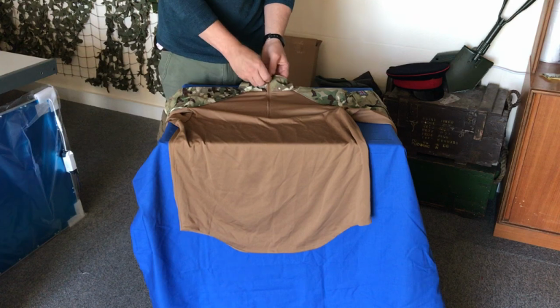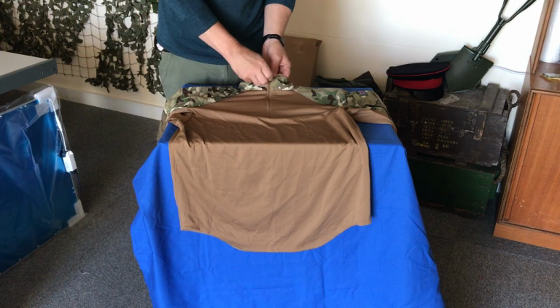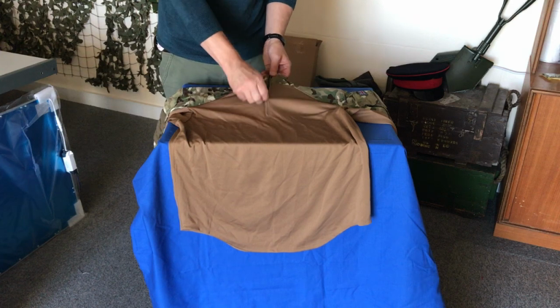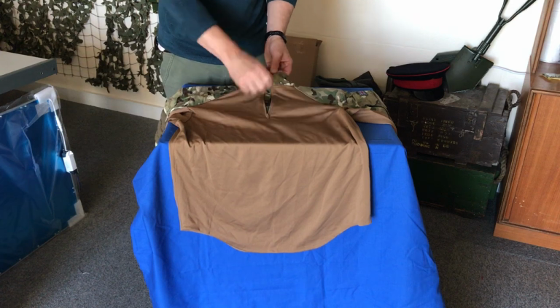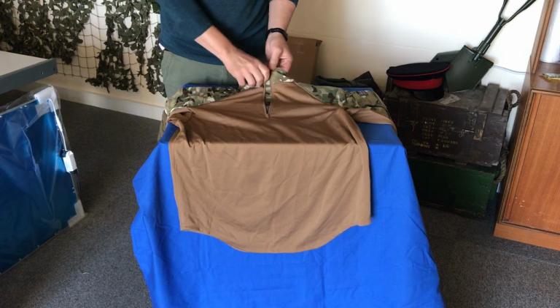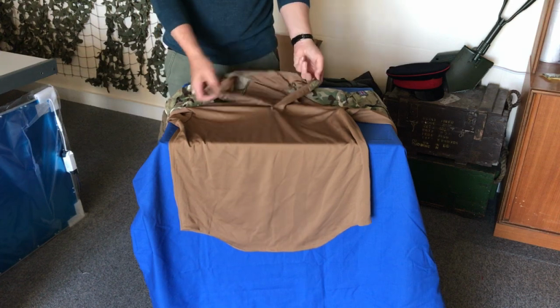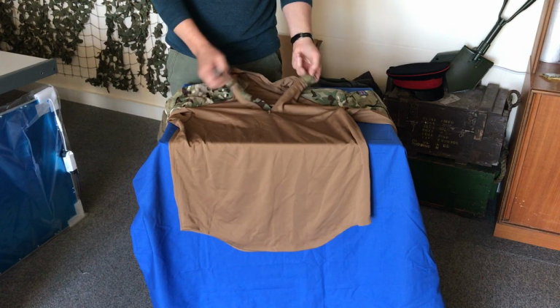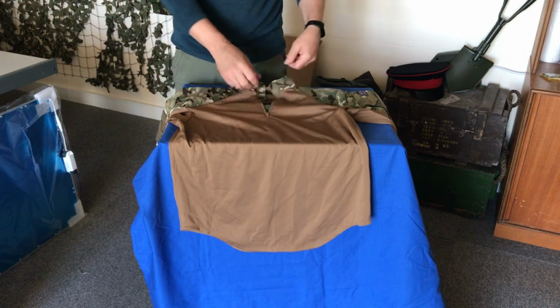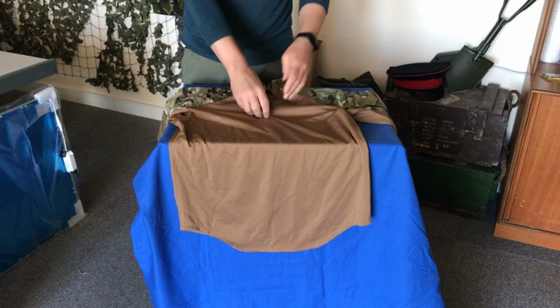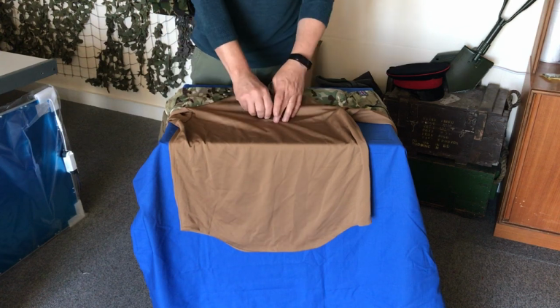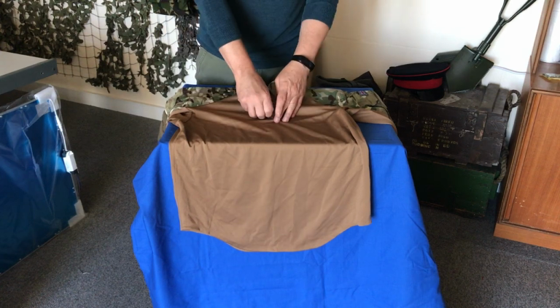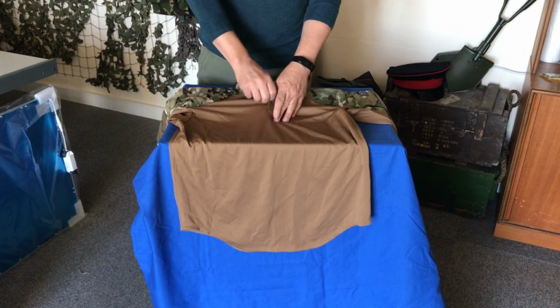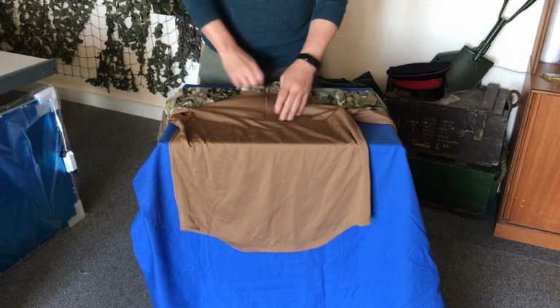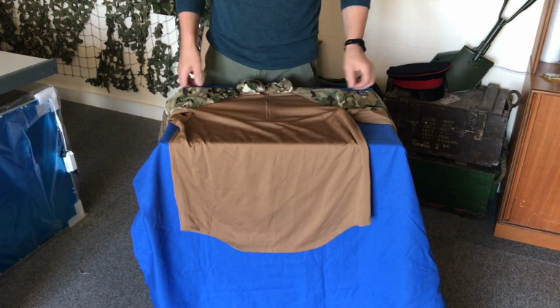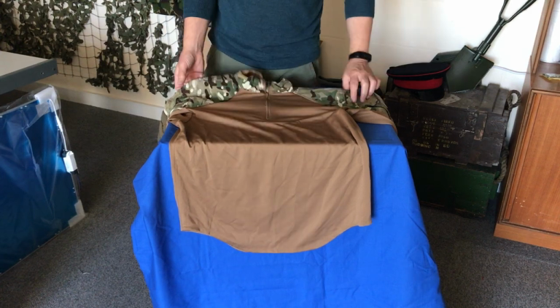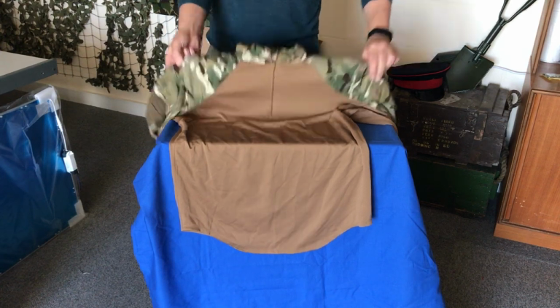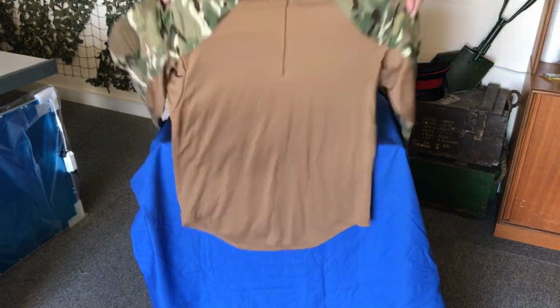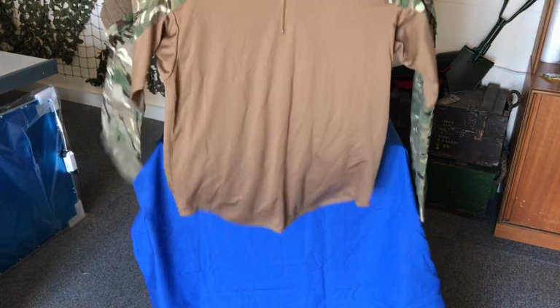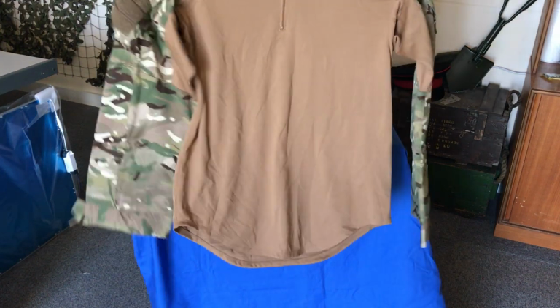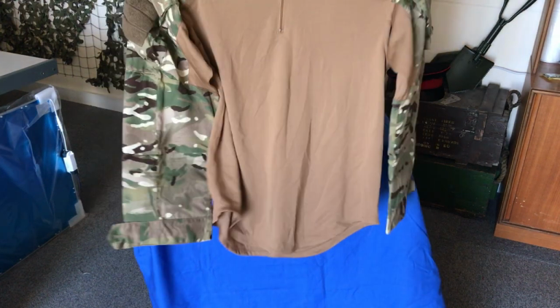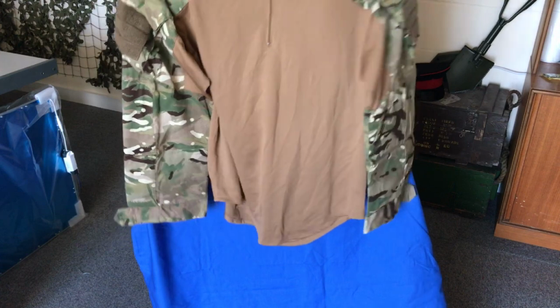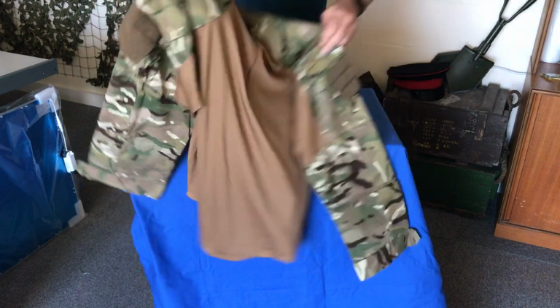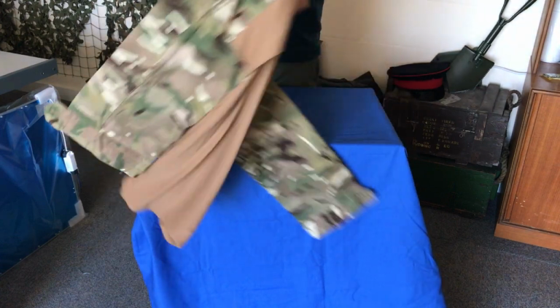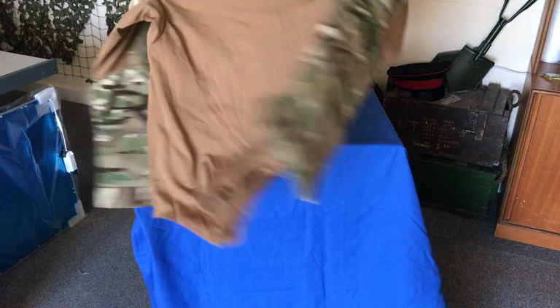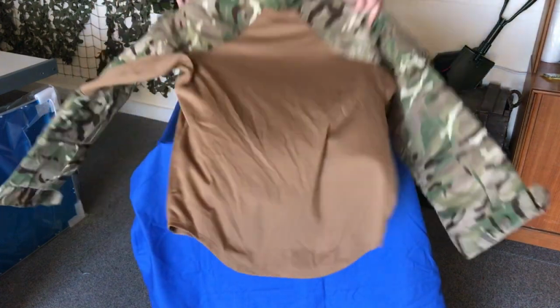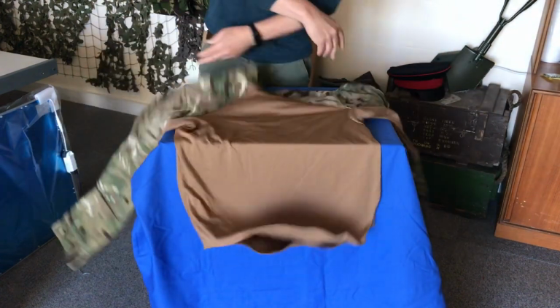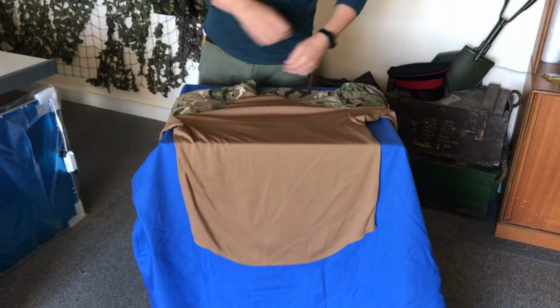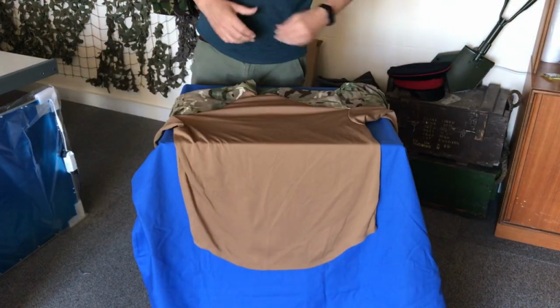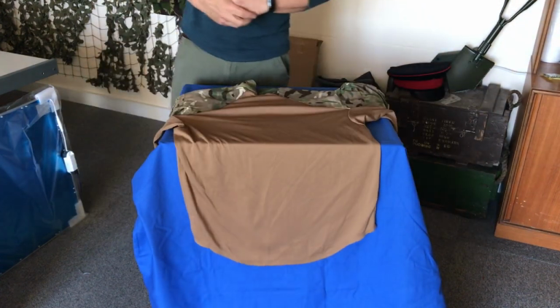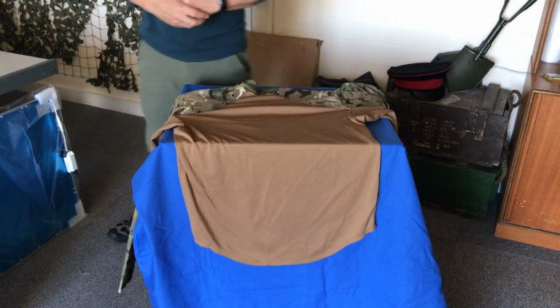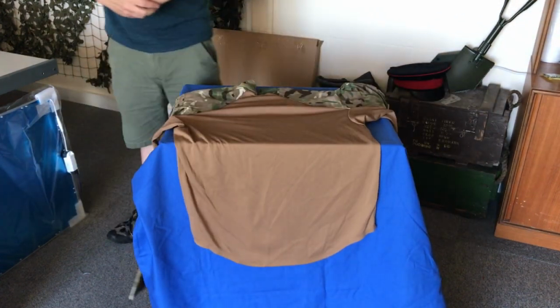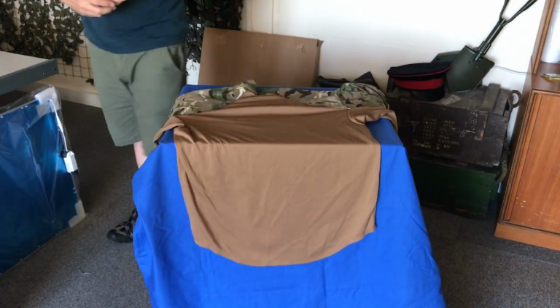There's a small zip to the neck area, which allows you to put it on easily and makes it a nice comfortable piece of kit to wear in the field.